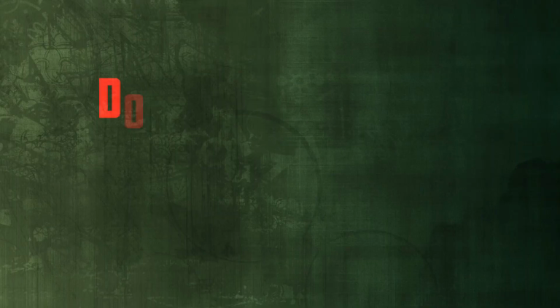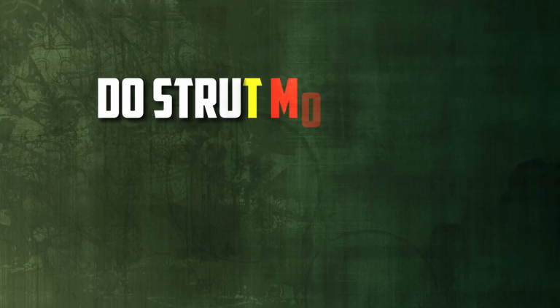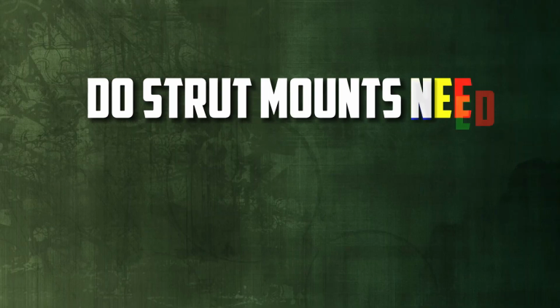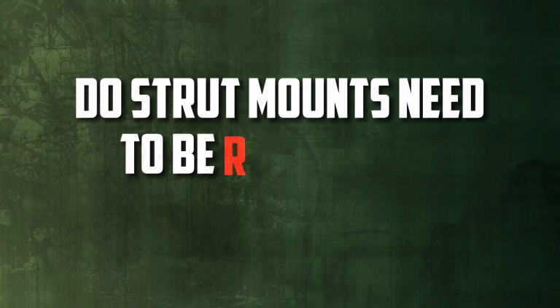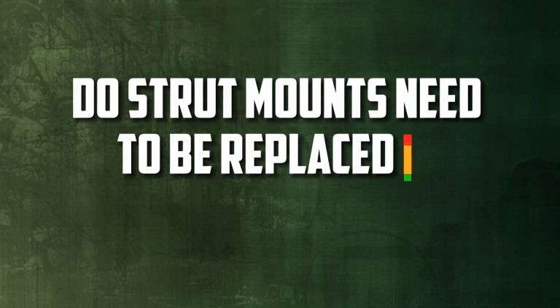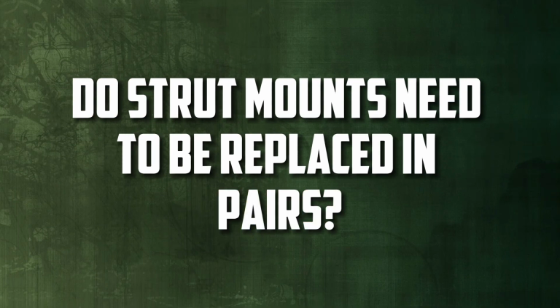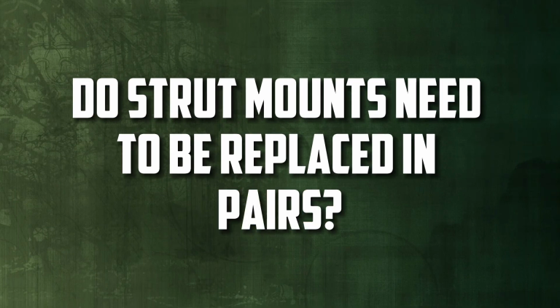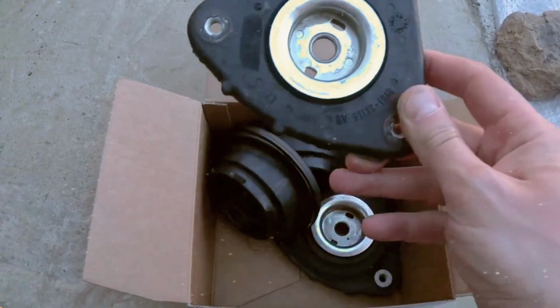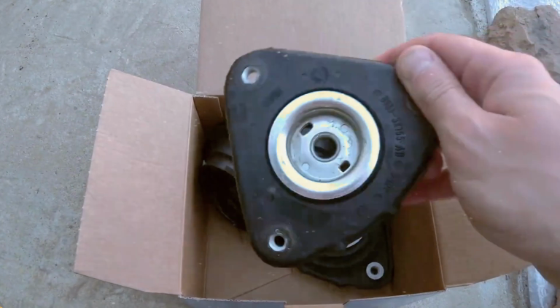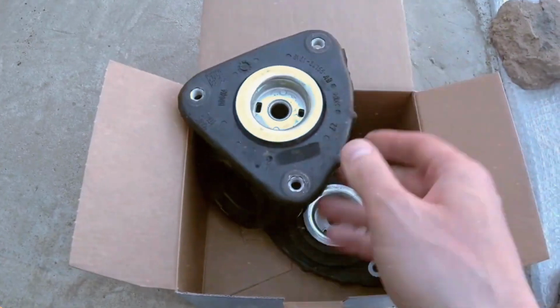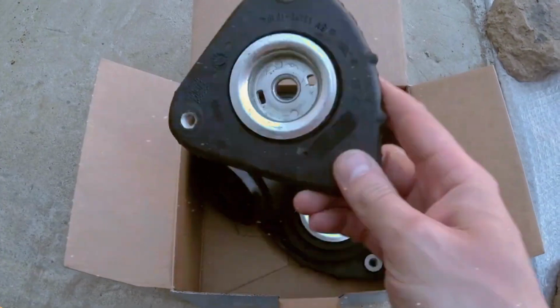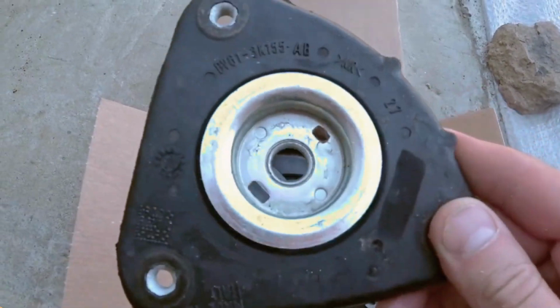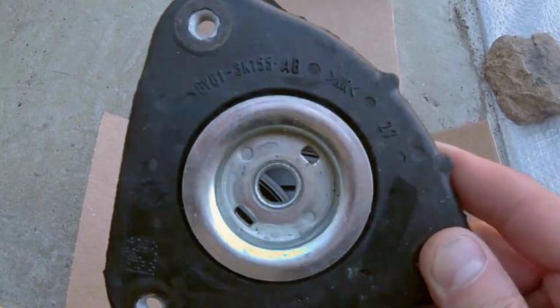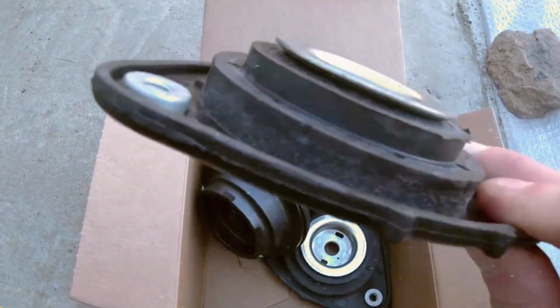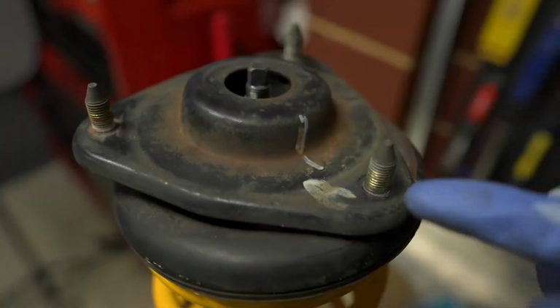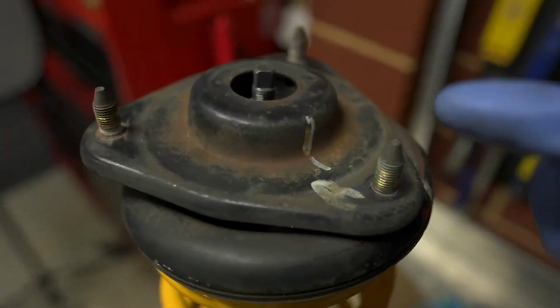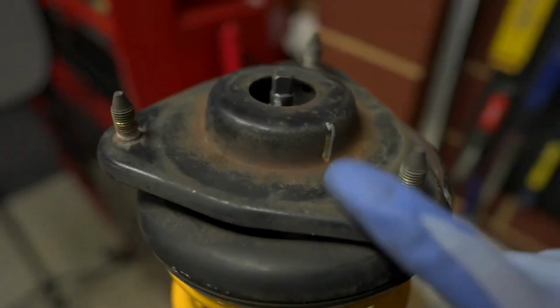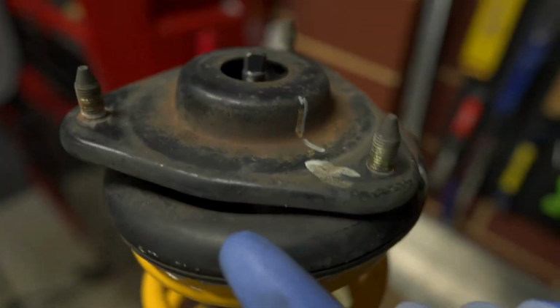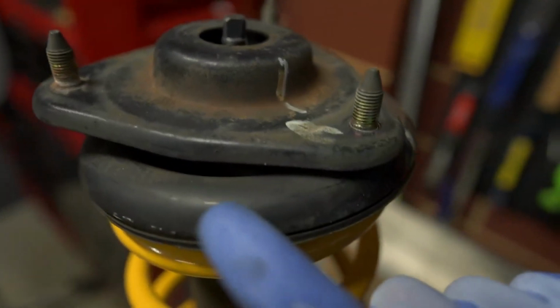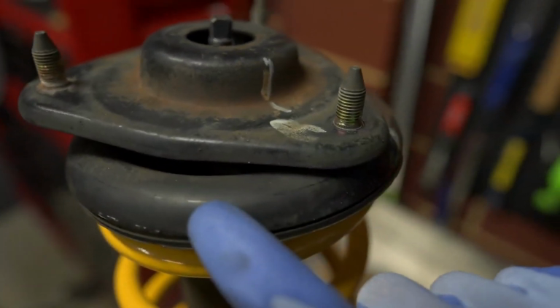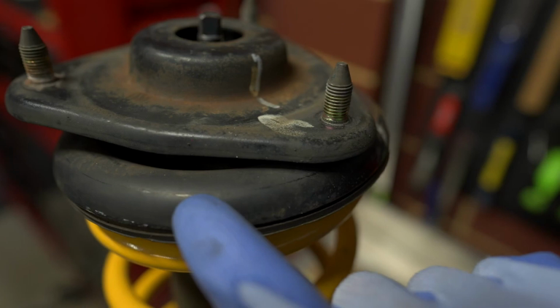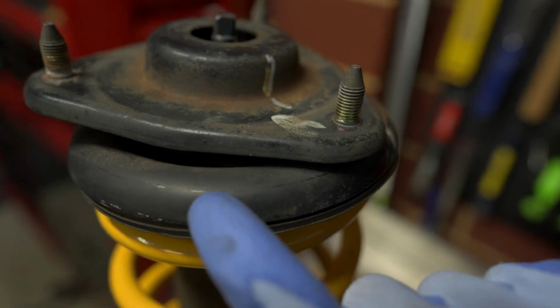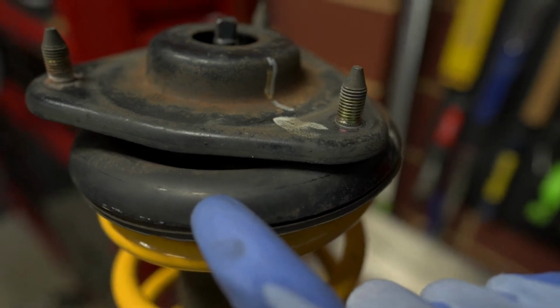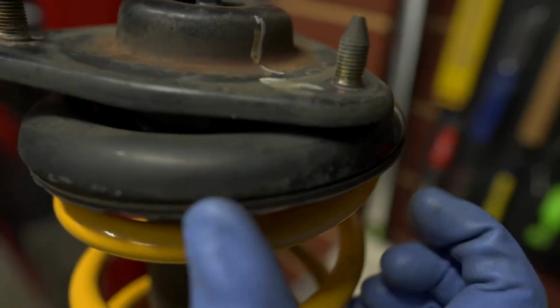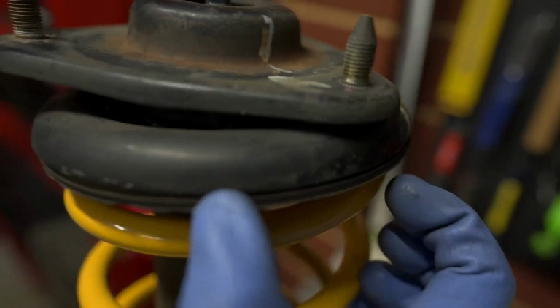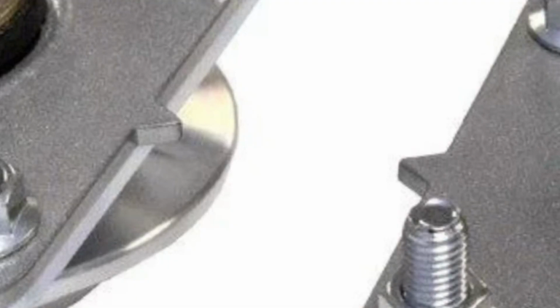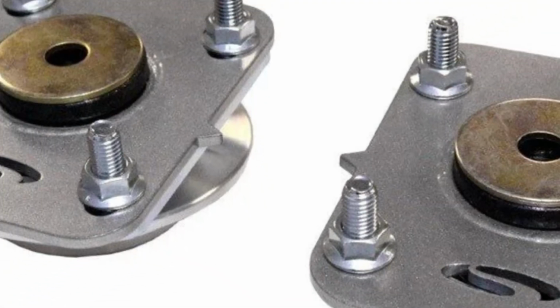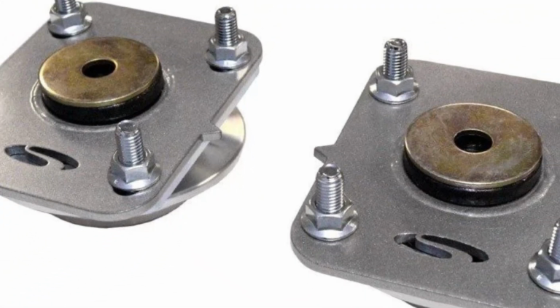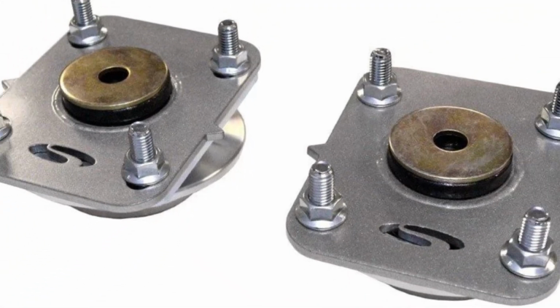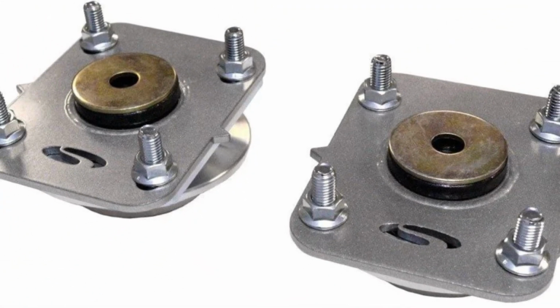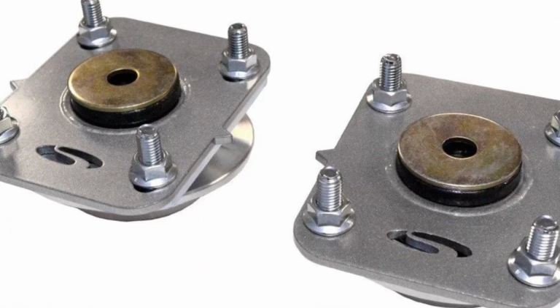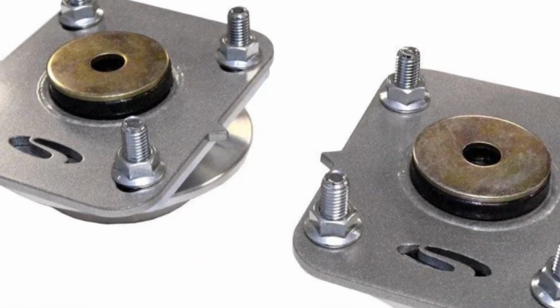Do strut mounts need to be replaced in pairs? In general, replacing strut mounts in pairs is advised, especially if one mount has failed or exhibits wear. Together, they provide balanced suspension performance and support consistent handling and stability by being replaced.